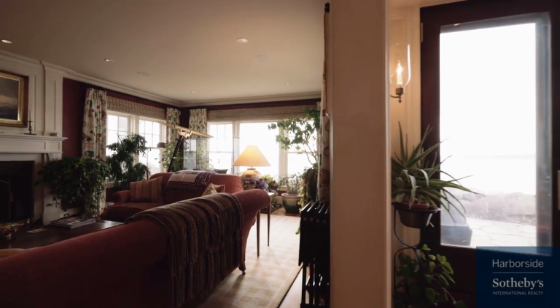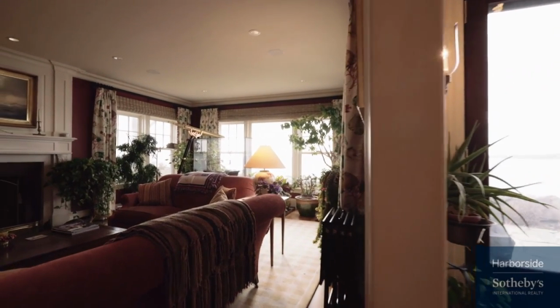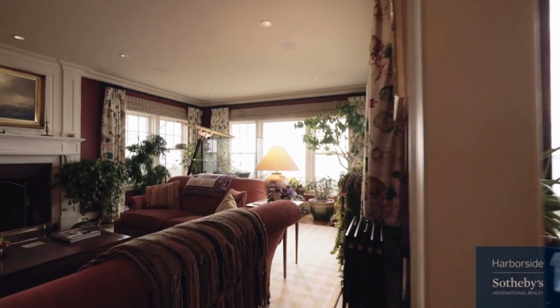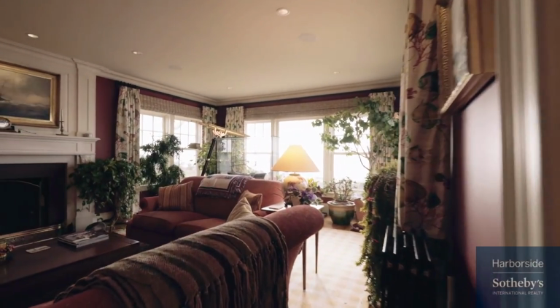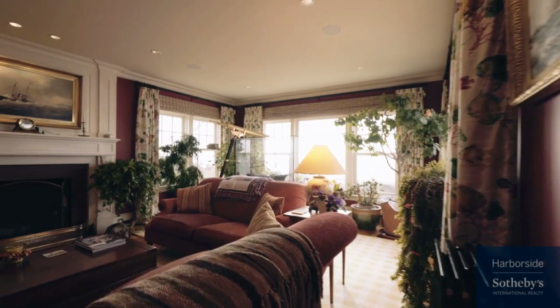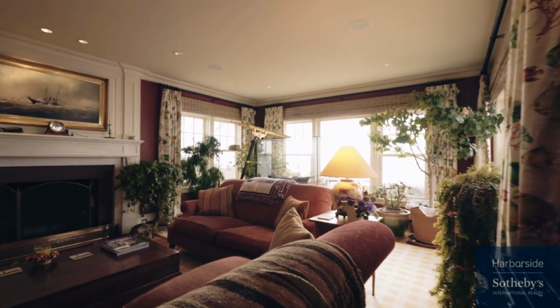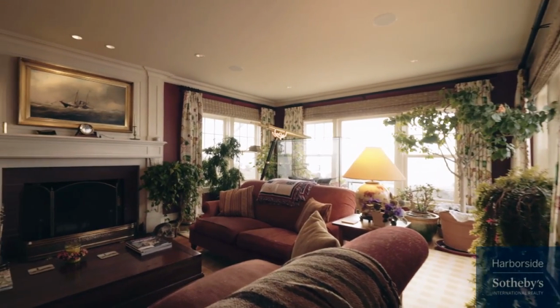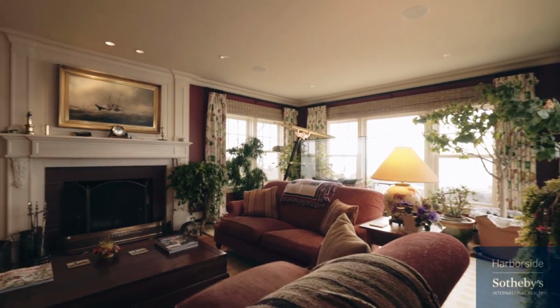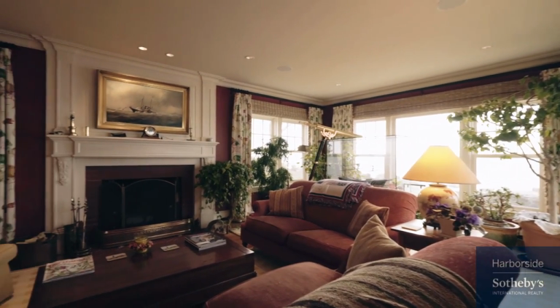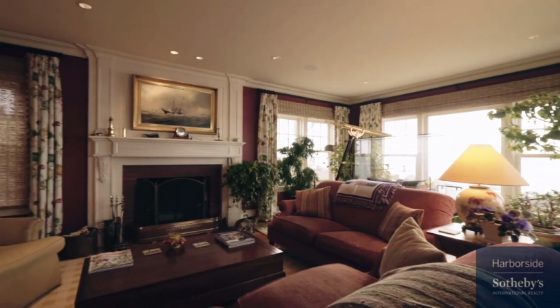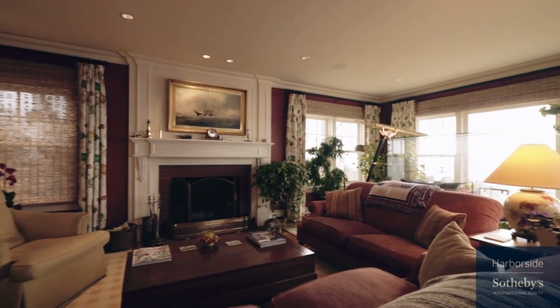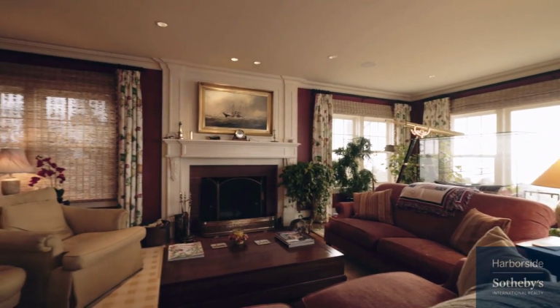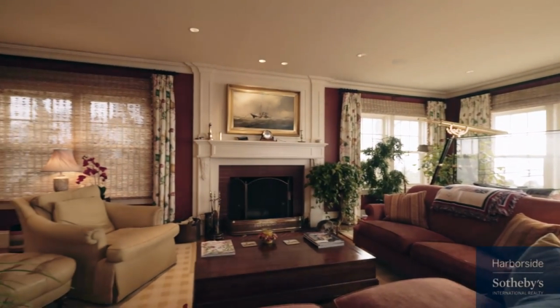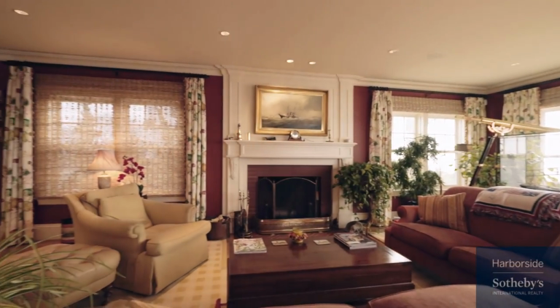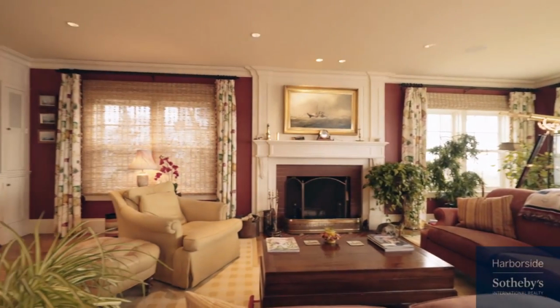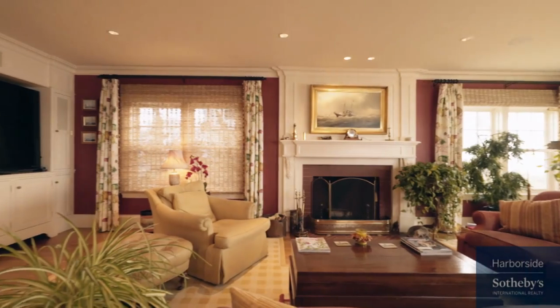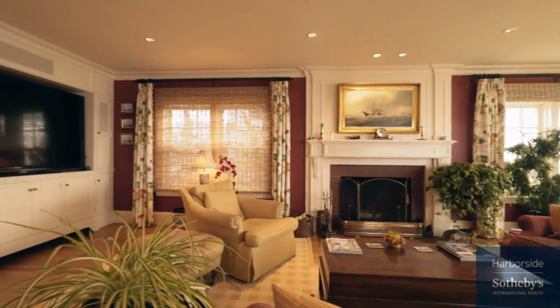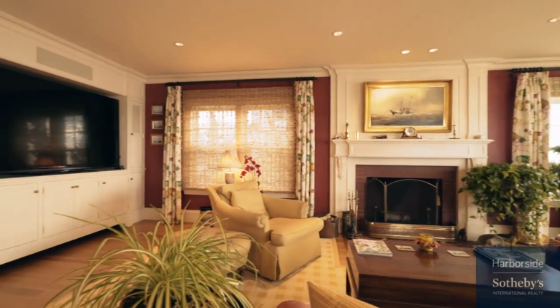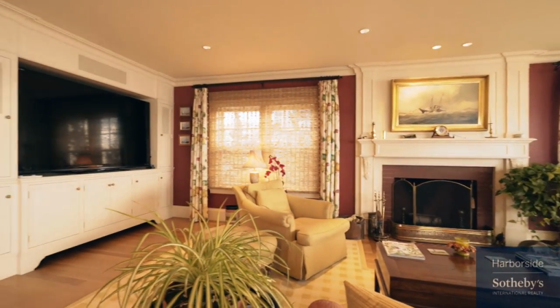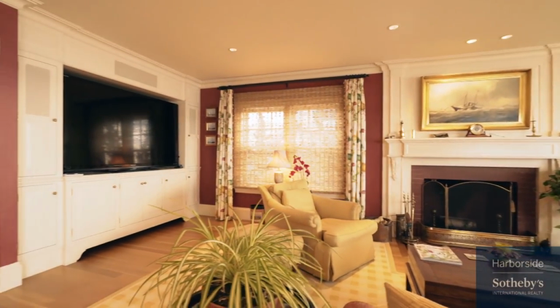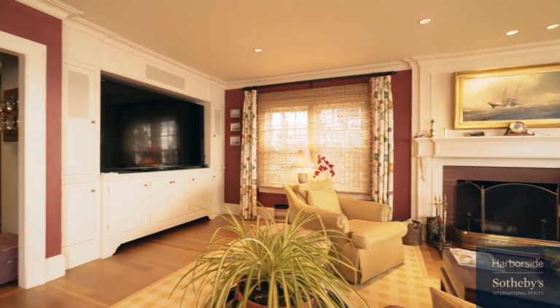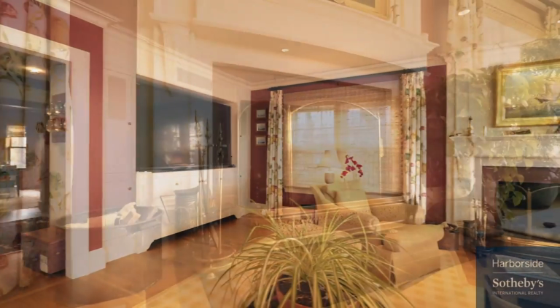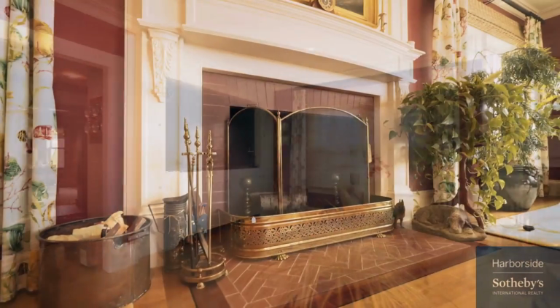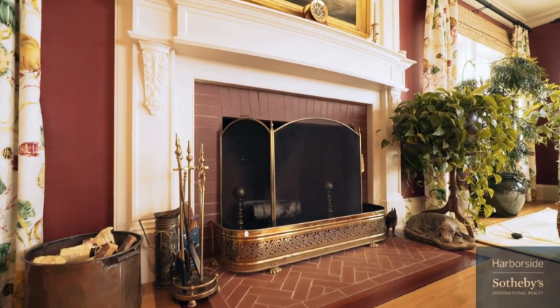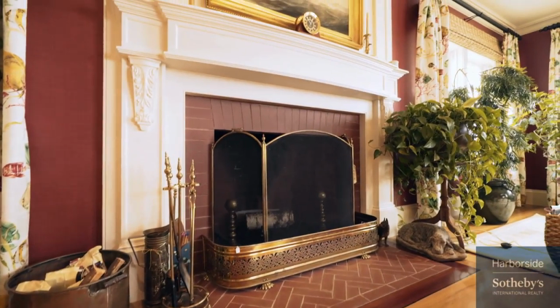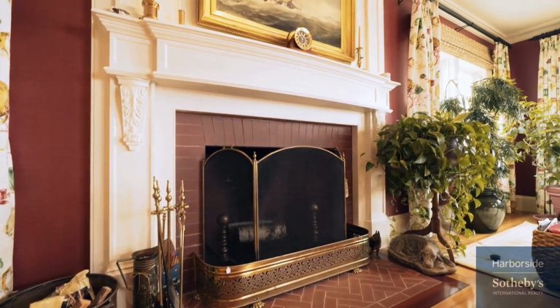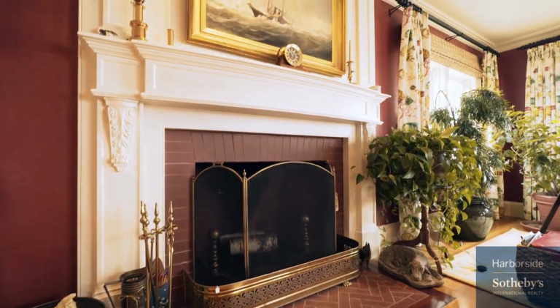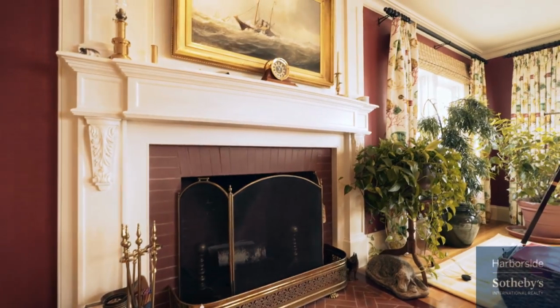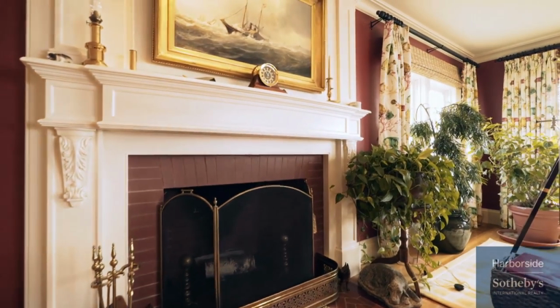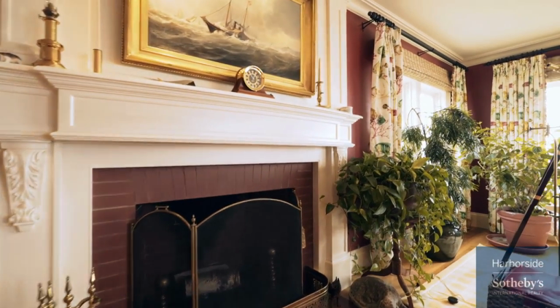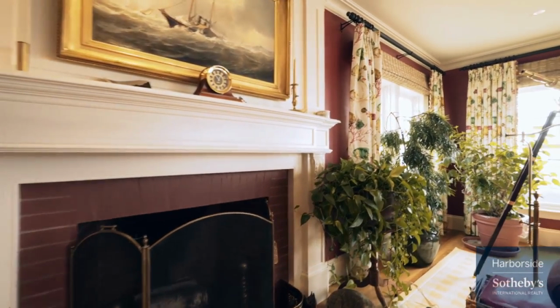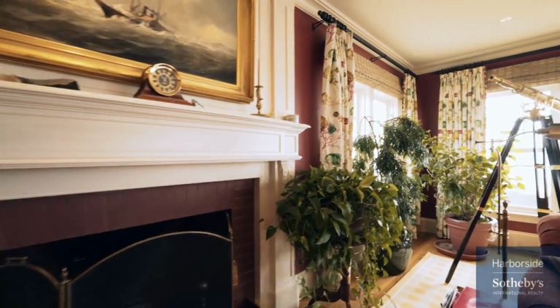The roomy family room with a large built-in cabinet can house up to an 80-inch television. The wood-burning fireplace is the perfect complement to our beautiful New England winters, and the surround sound speaker system is great for movie night.